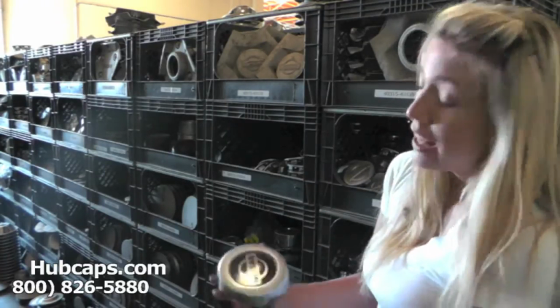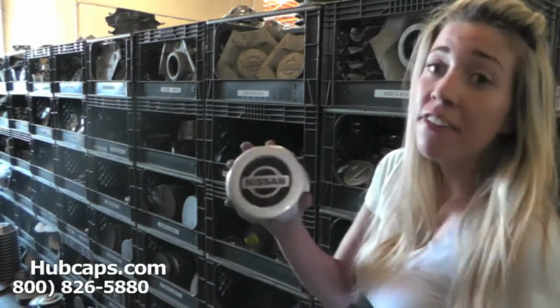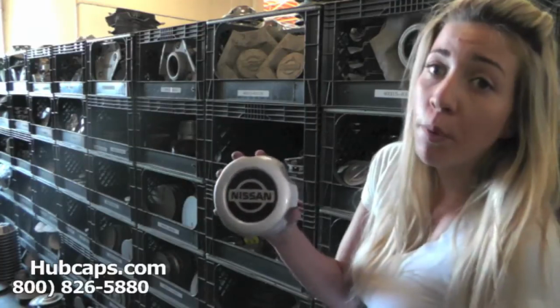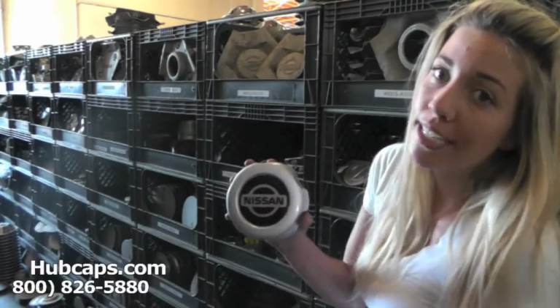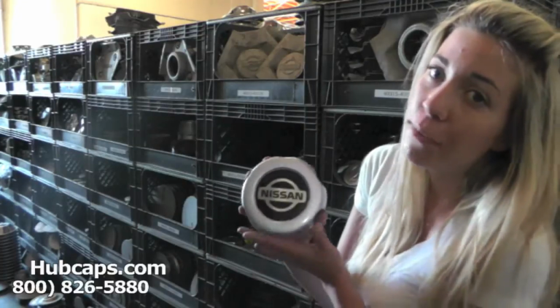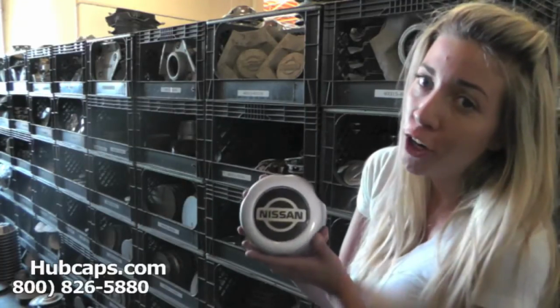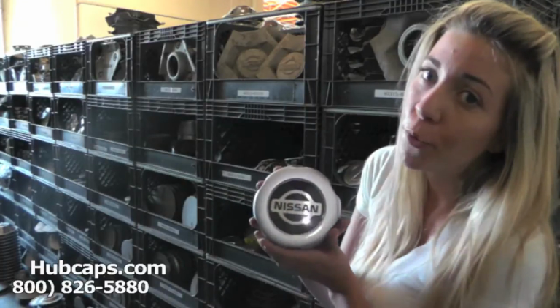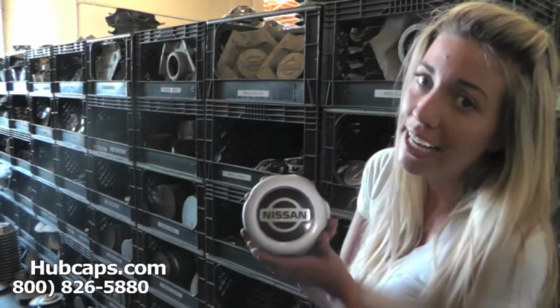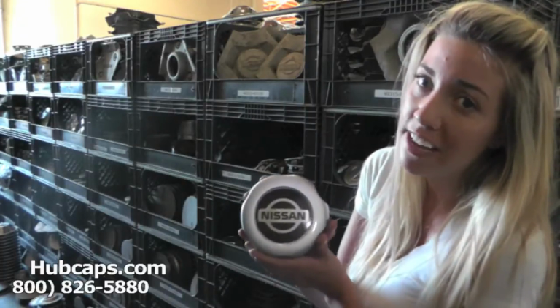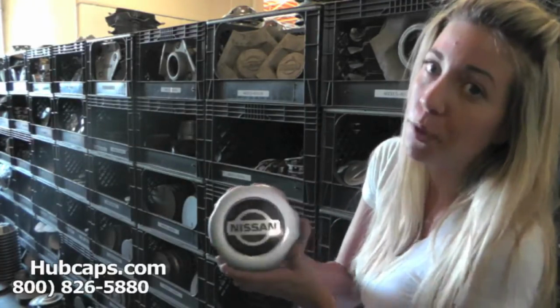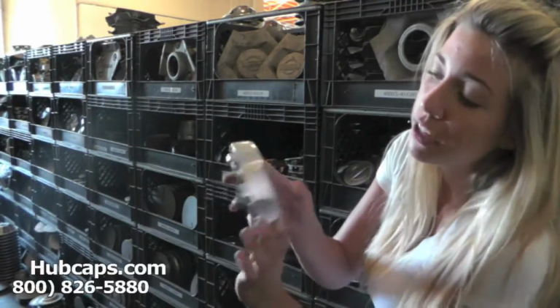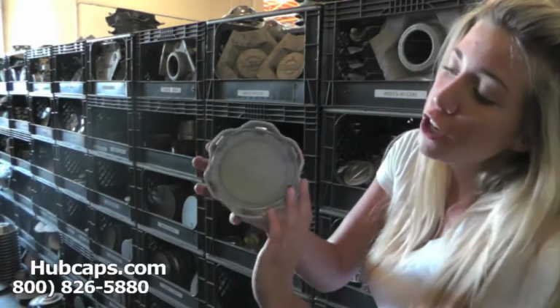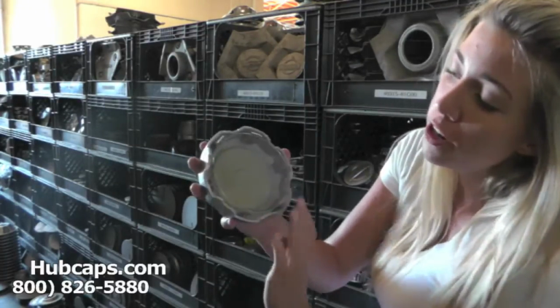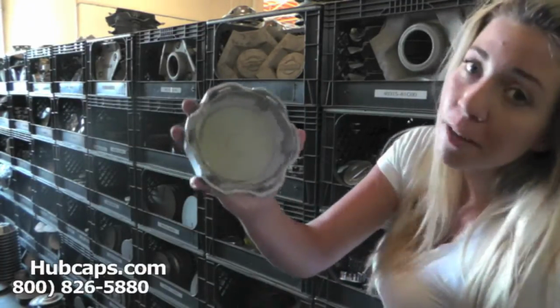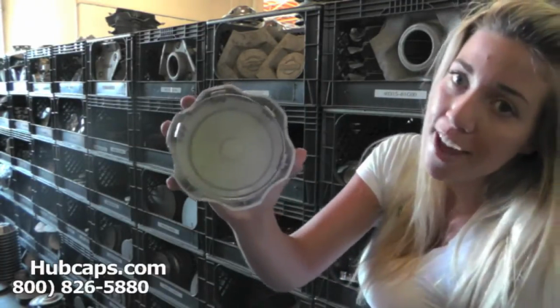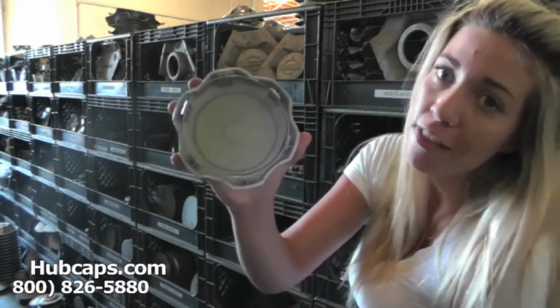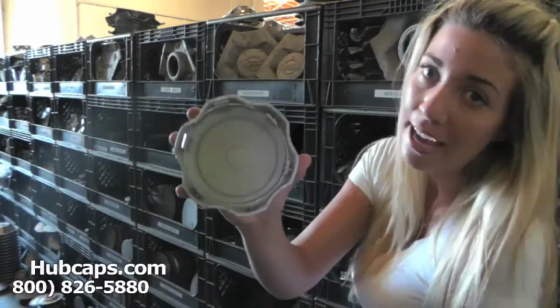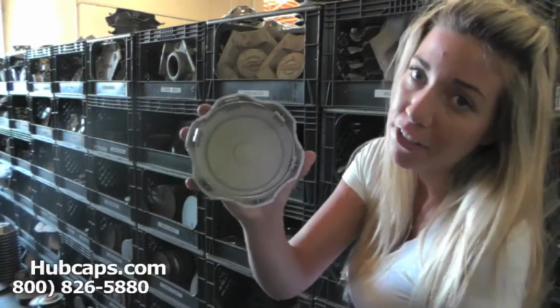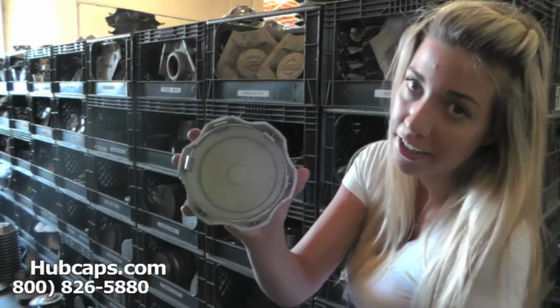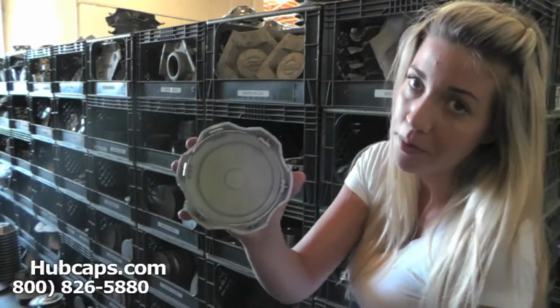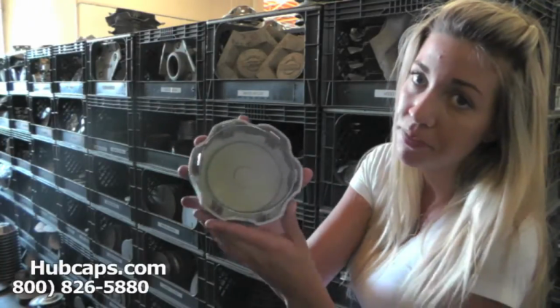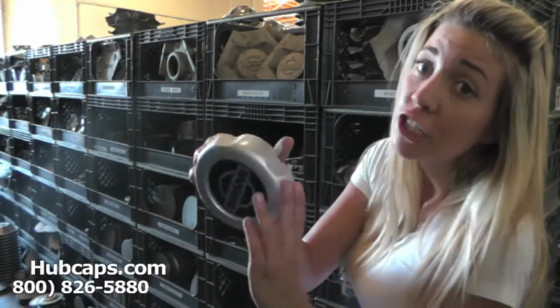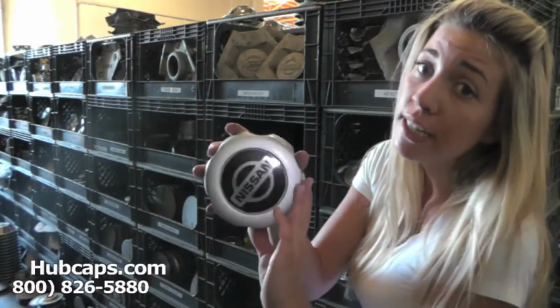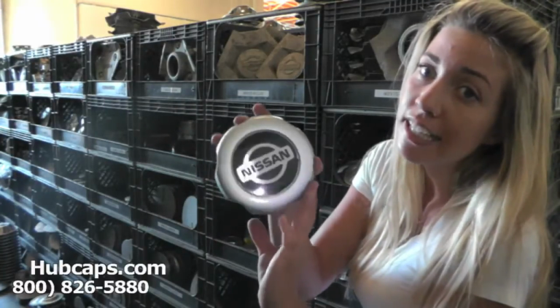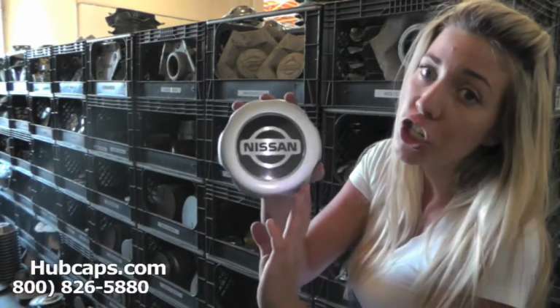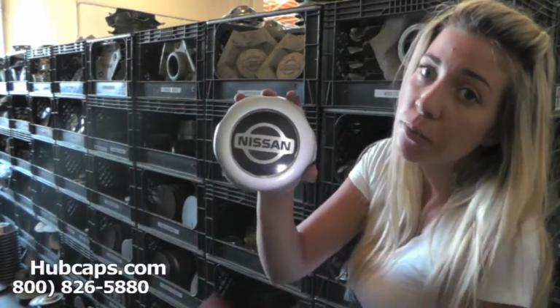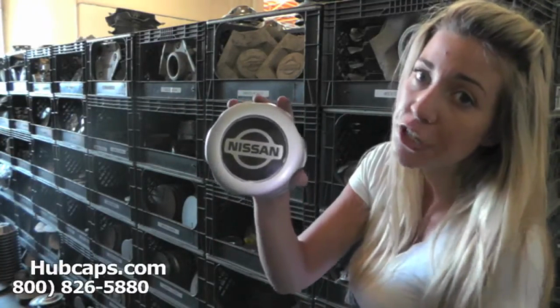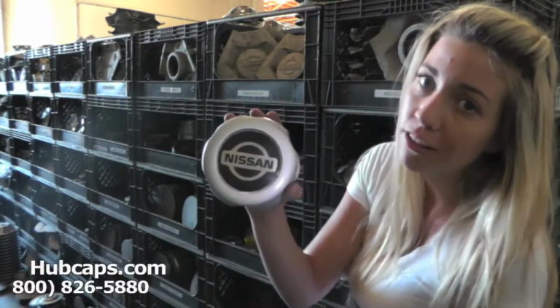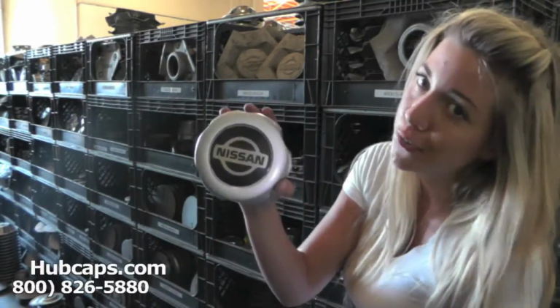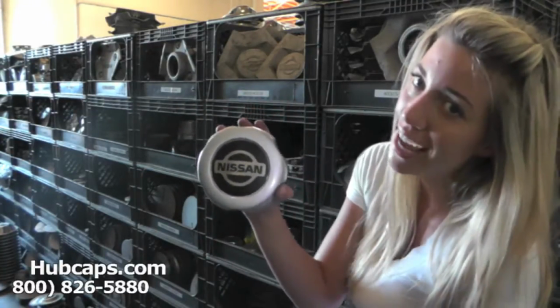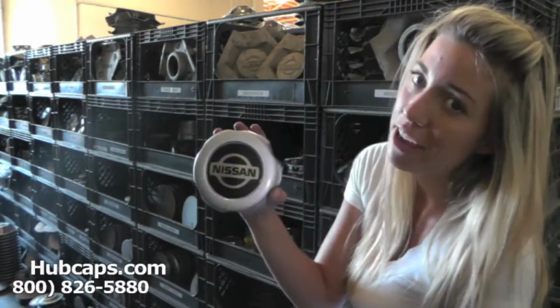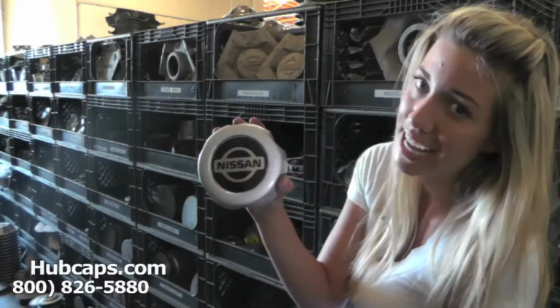It's very important to have your part number ready and available. Your part number could be found on the back of your center cap. Doing this ensures that we send you out the correct cap every time.